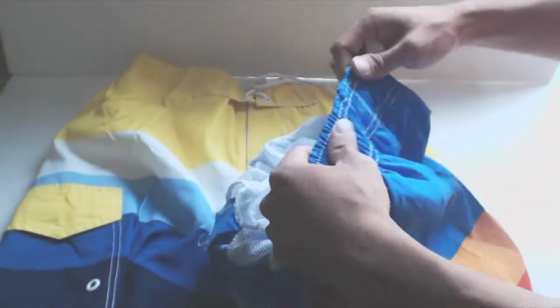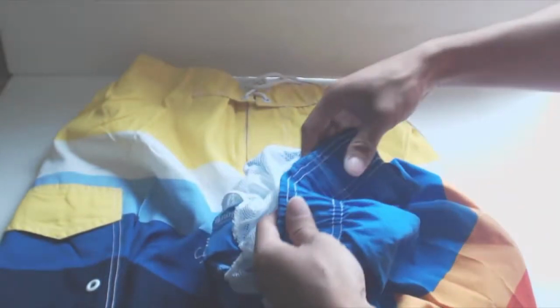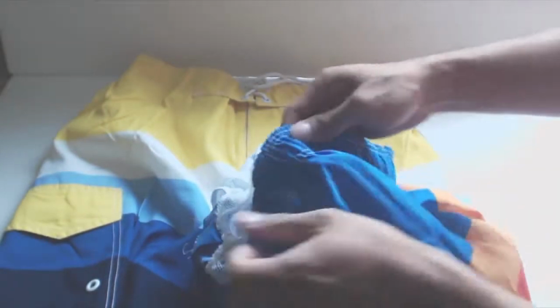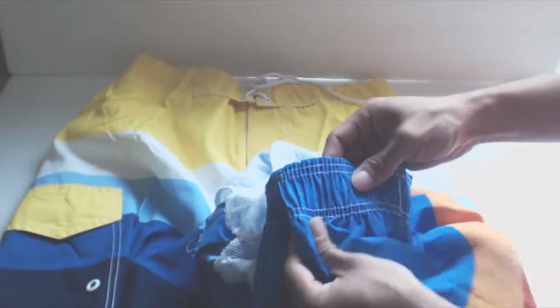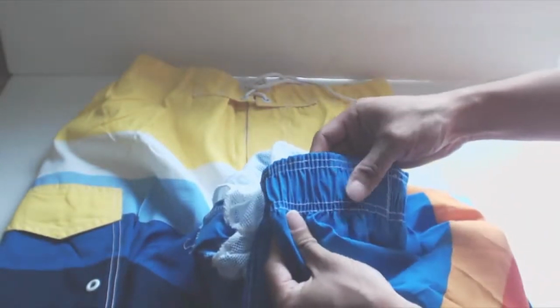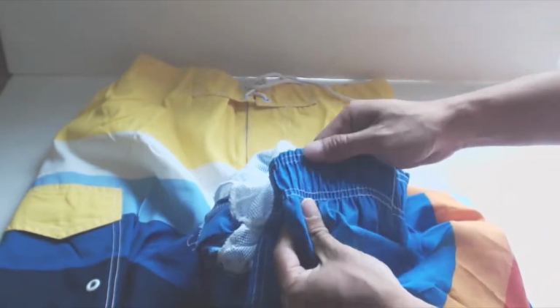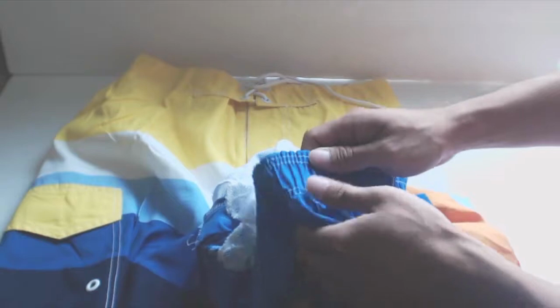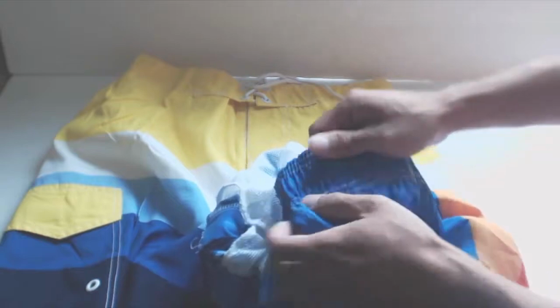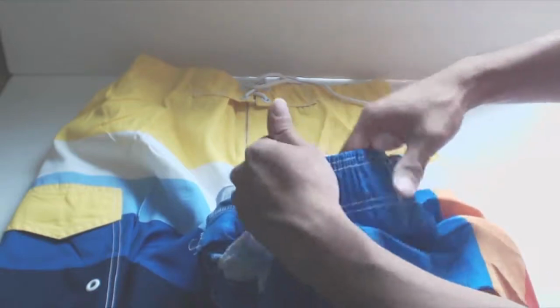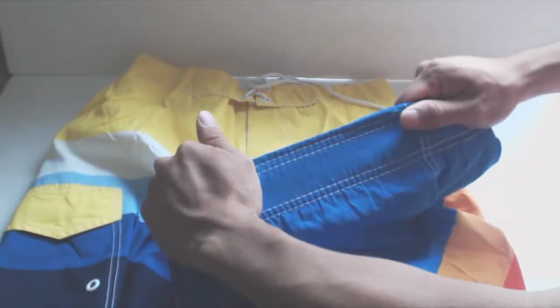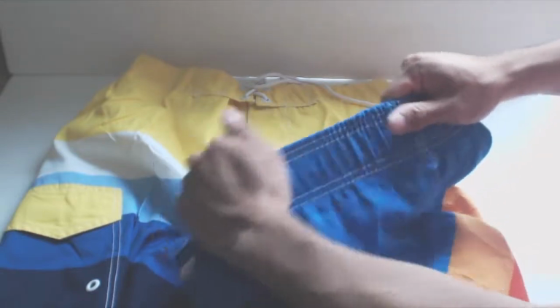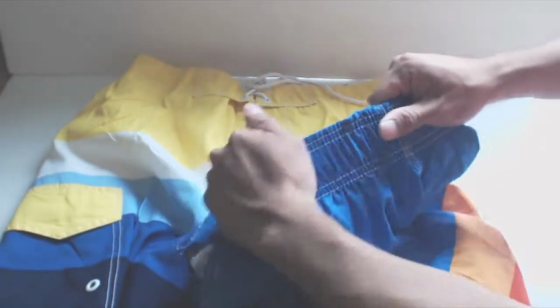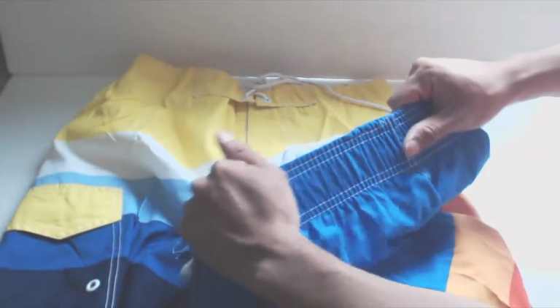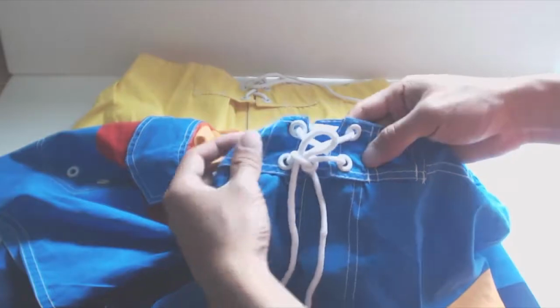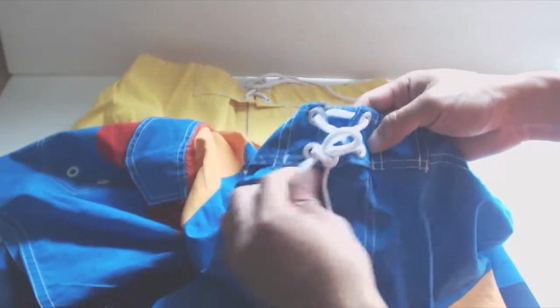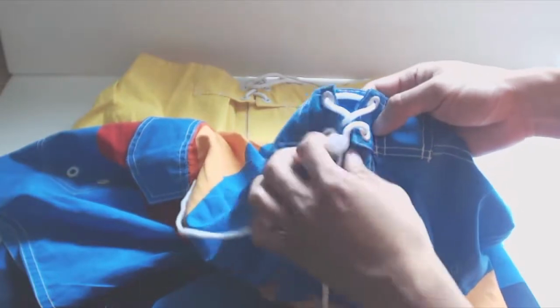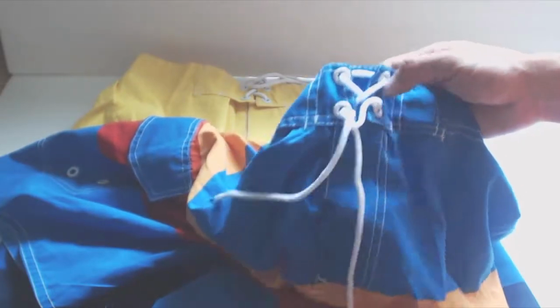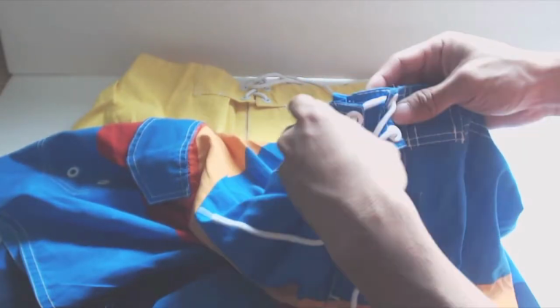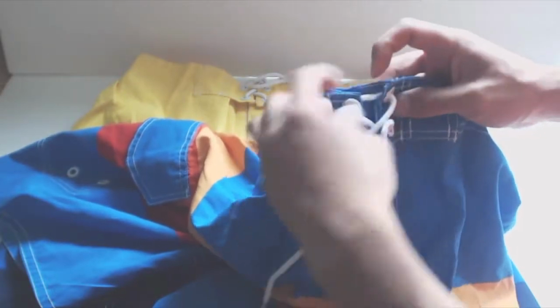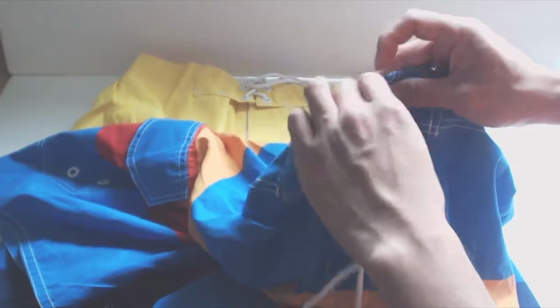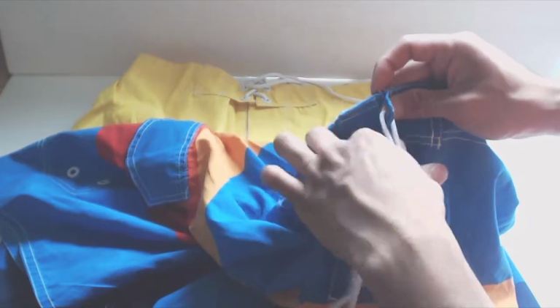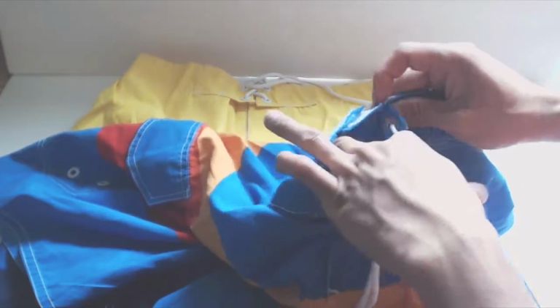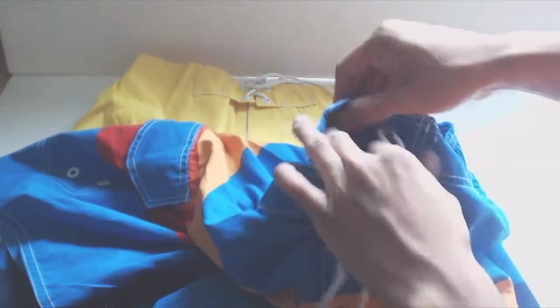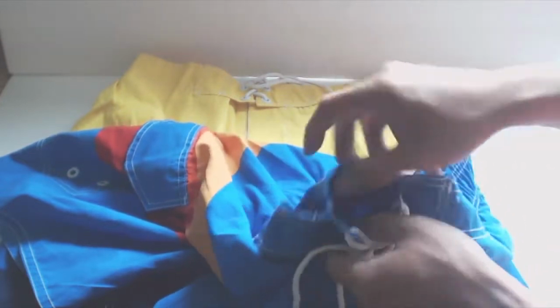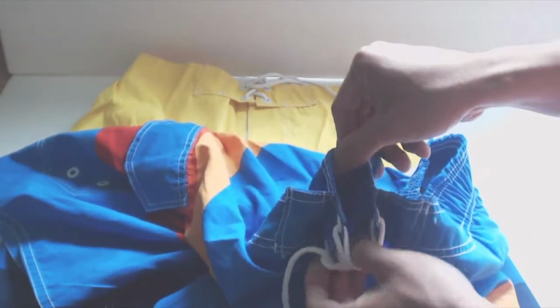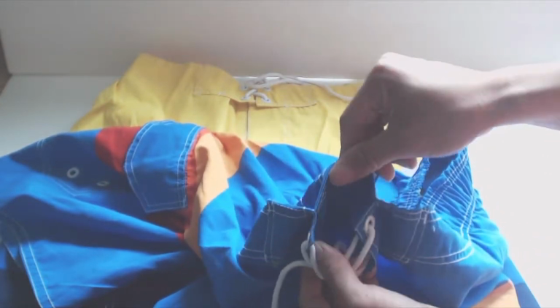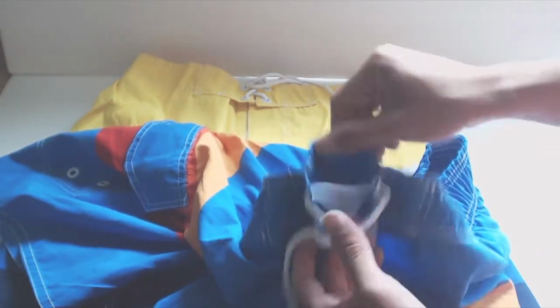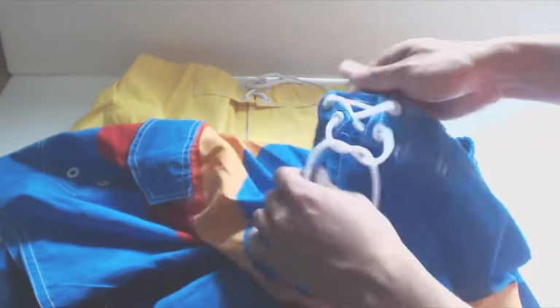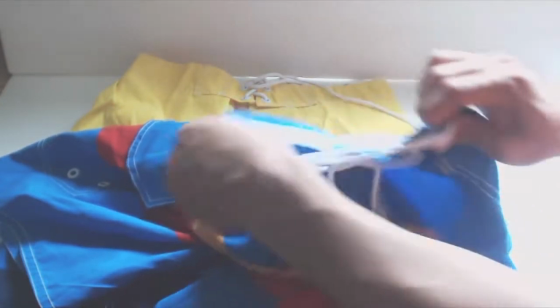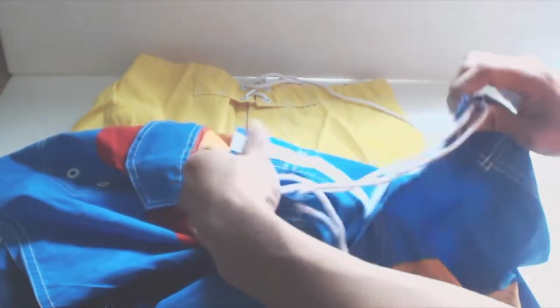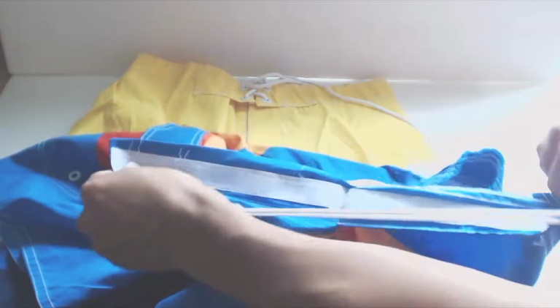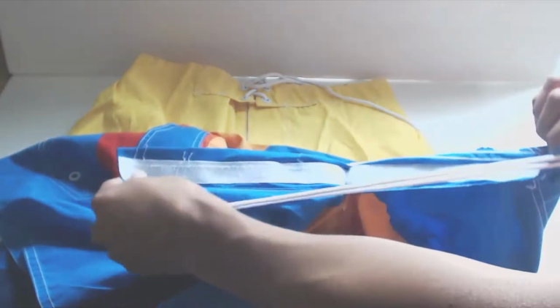The waistband has elastic that goes three quarters of the way around the shorts, and that is also stretchy. However, in front there is no elastic, and the trunks are cinched using a shoelace draw string that is not attached to the garment. The fly of the trunks is Velcro.